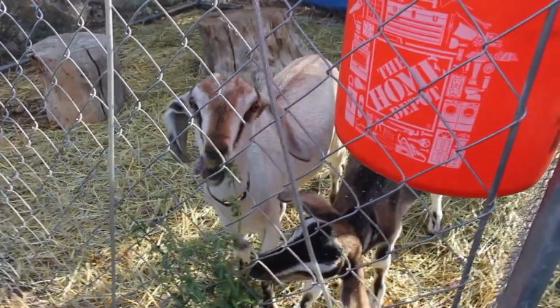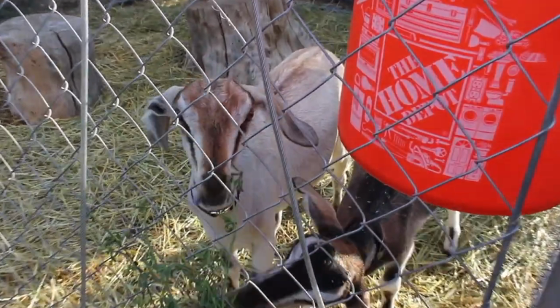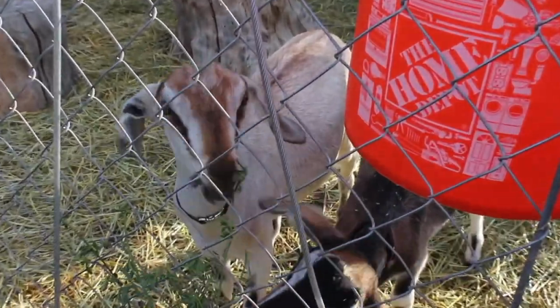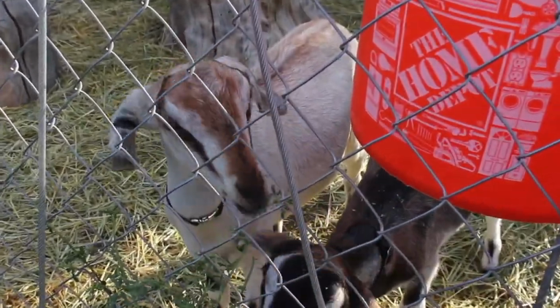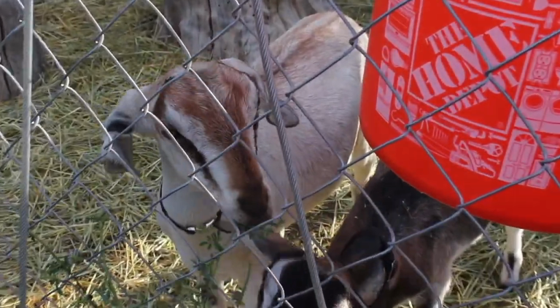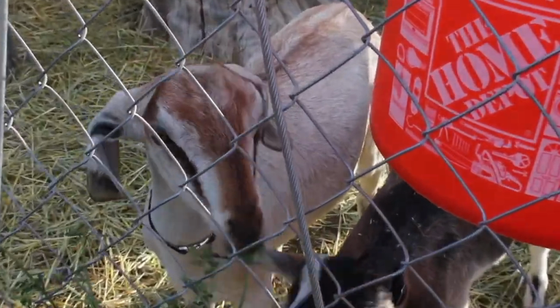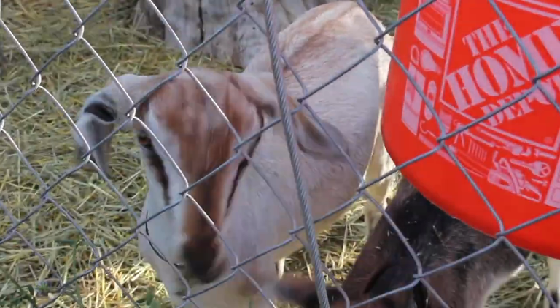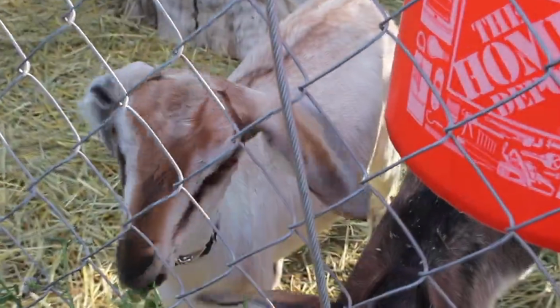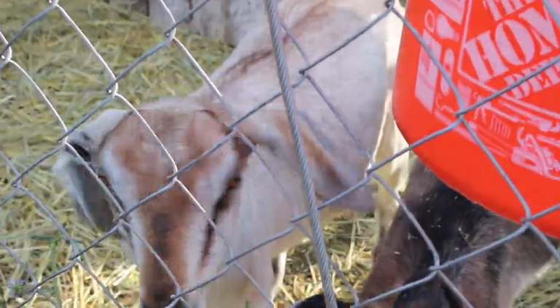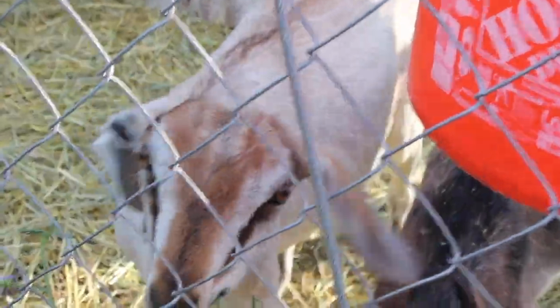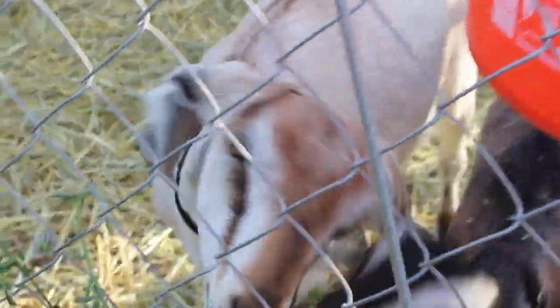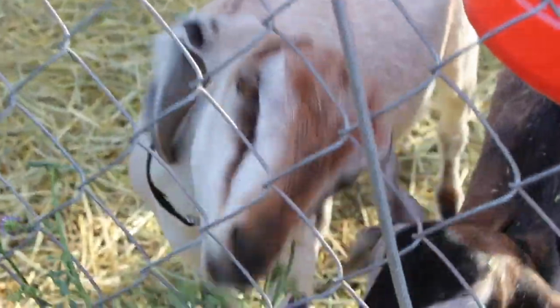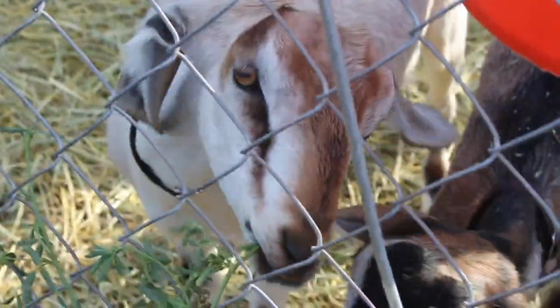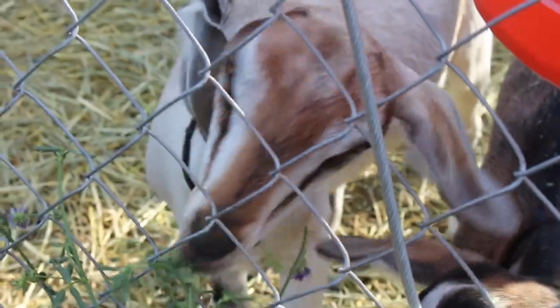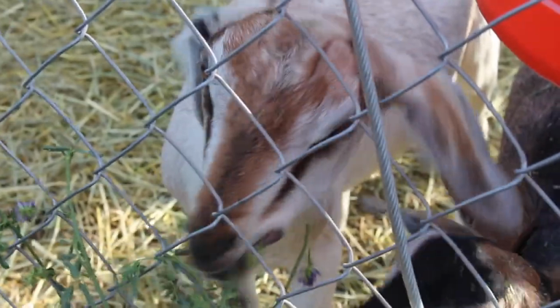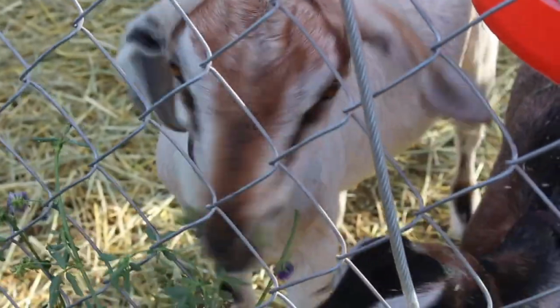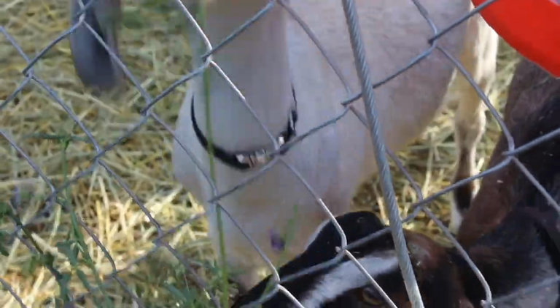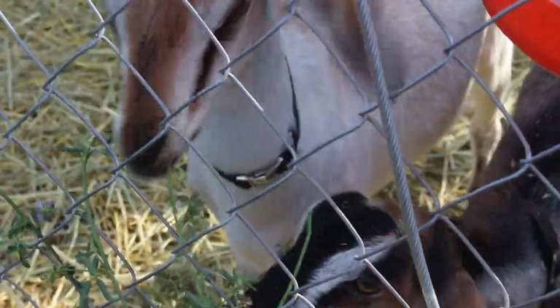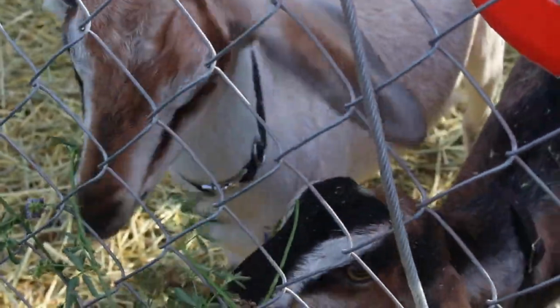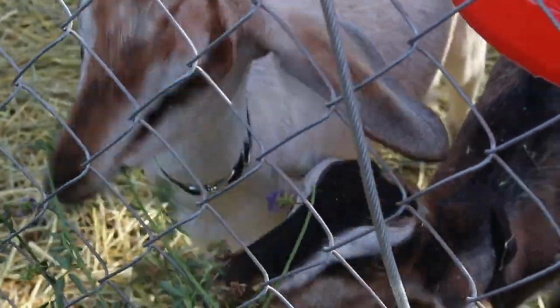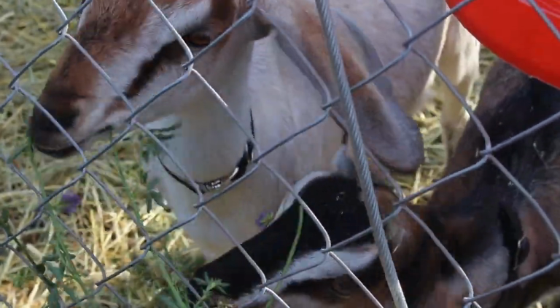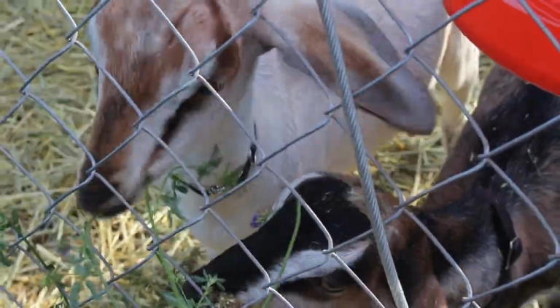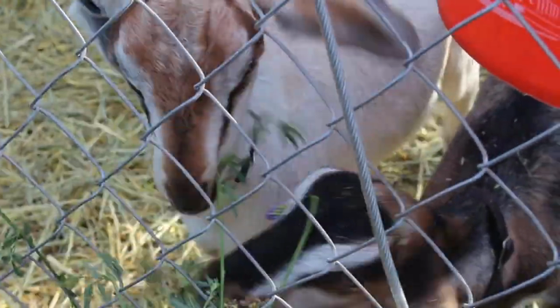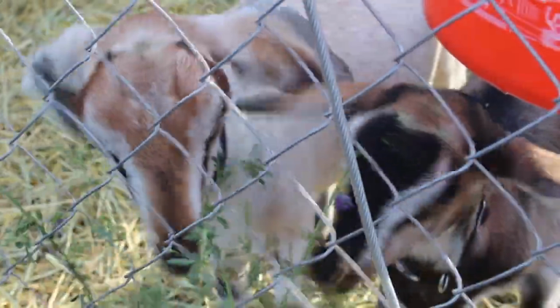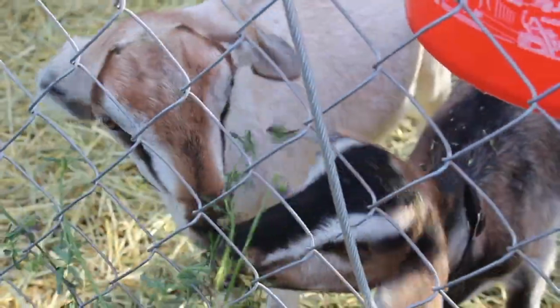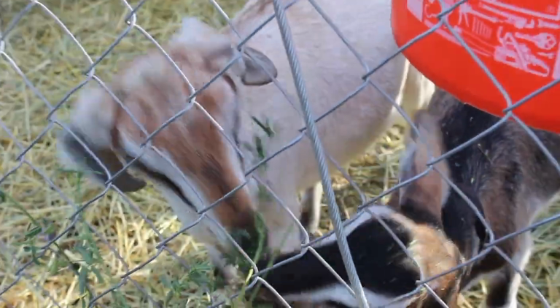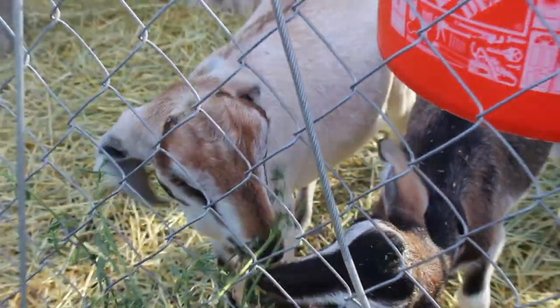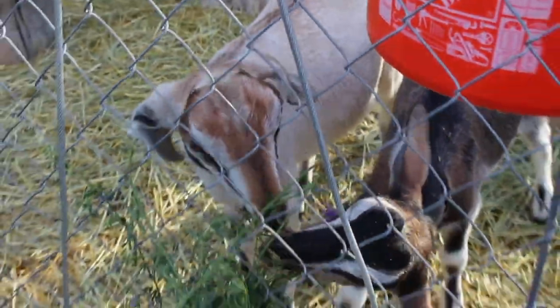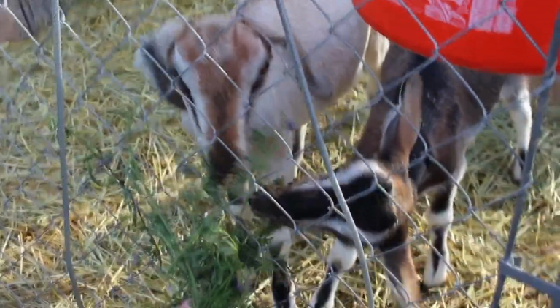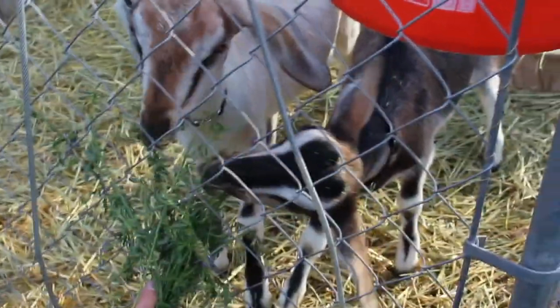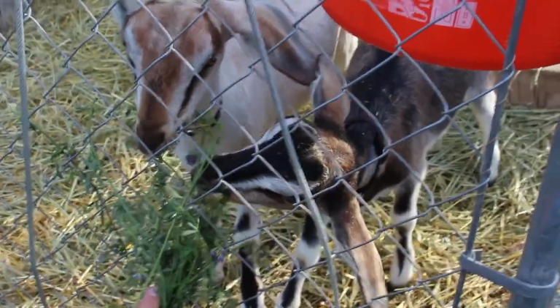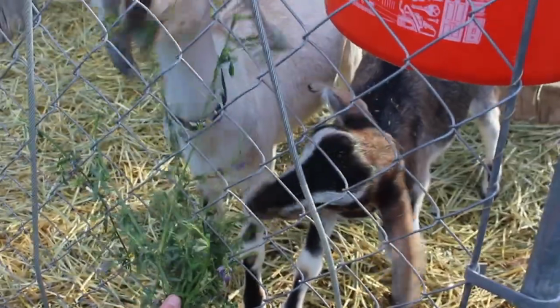This means that they prefer to eat woody vegetation, plants, and even labels on tin cans, which is why many people think they eat tin cans, but they really don't. So don't feed any goat a tin can.